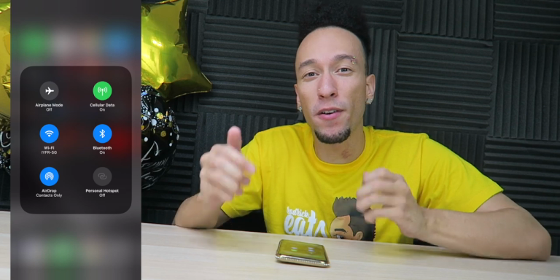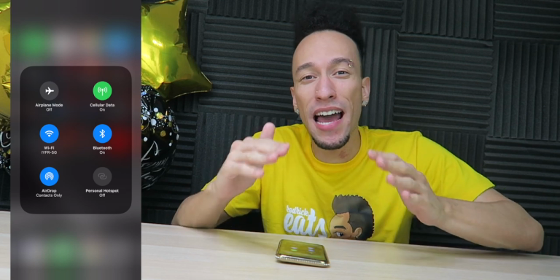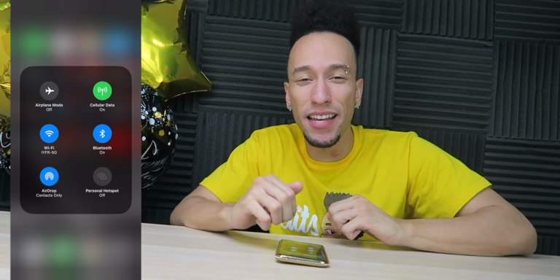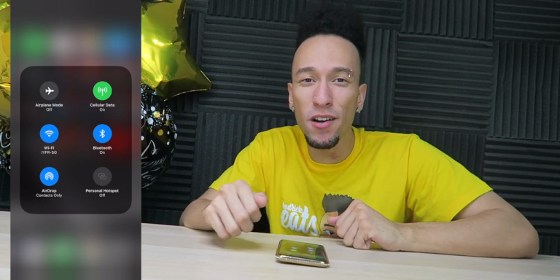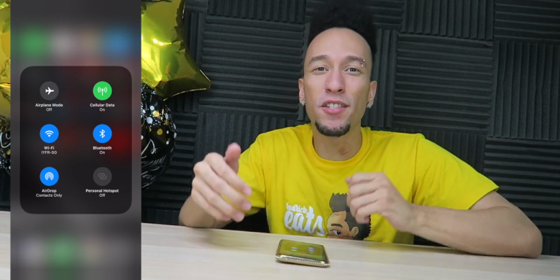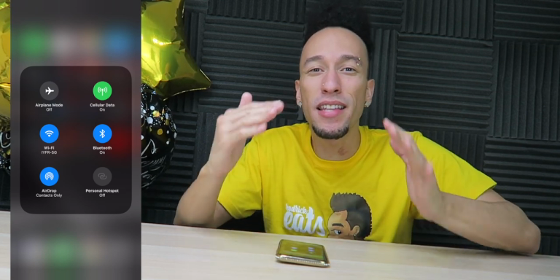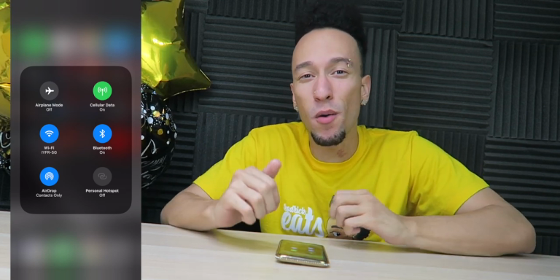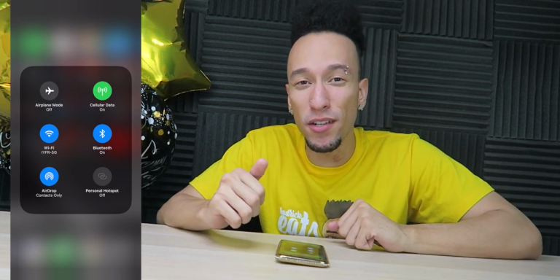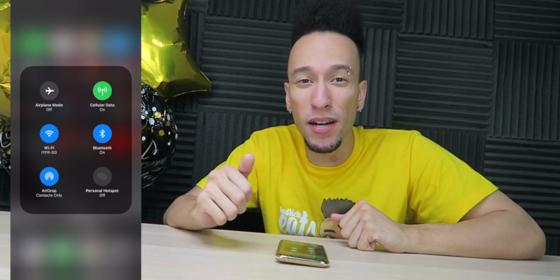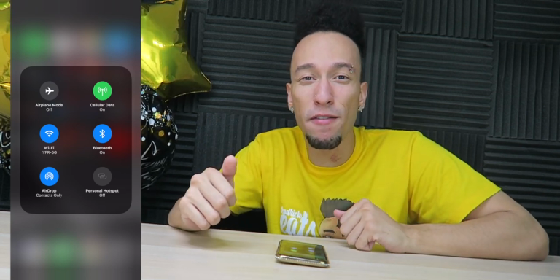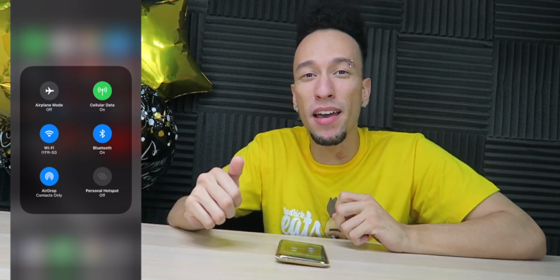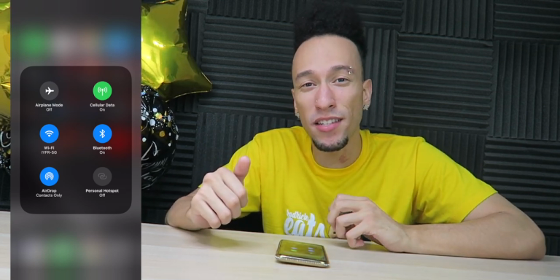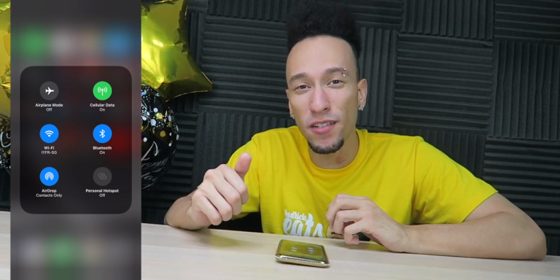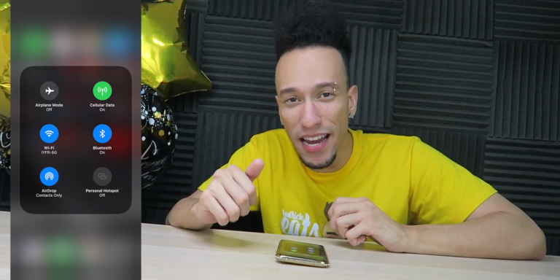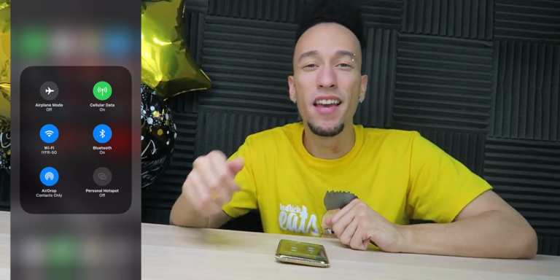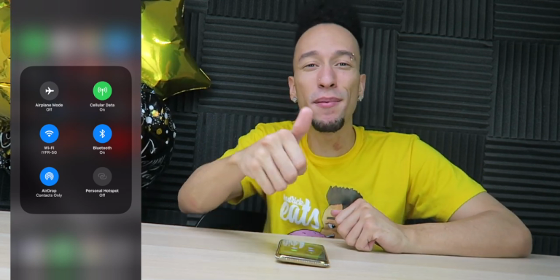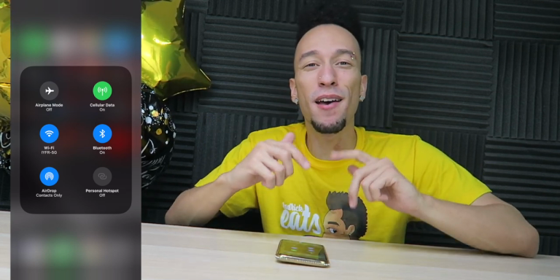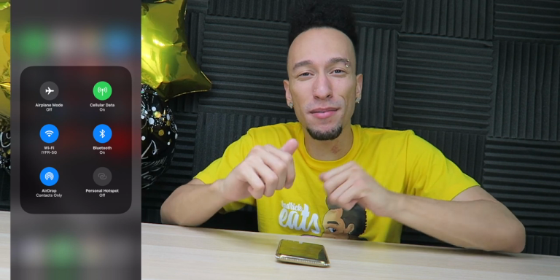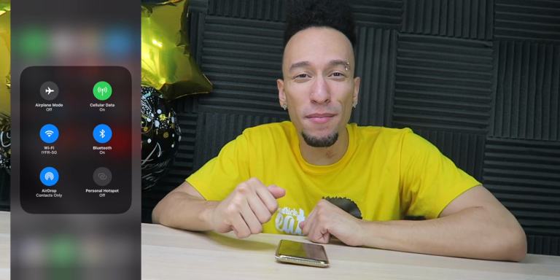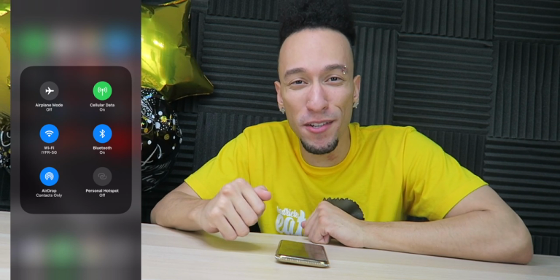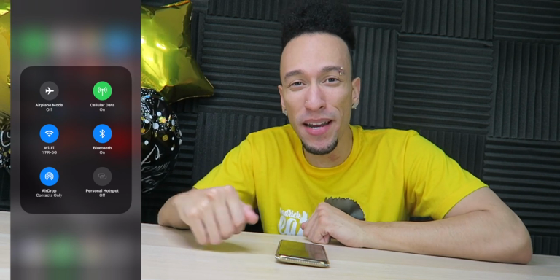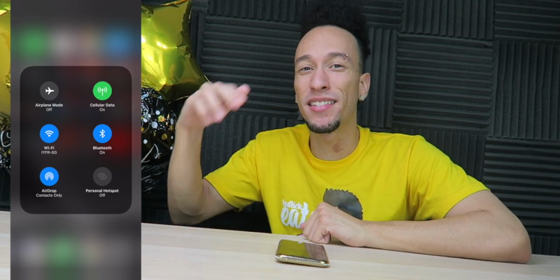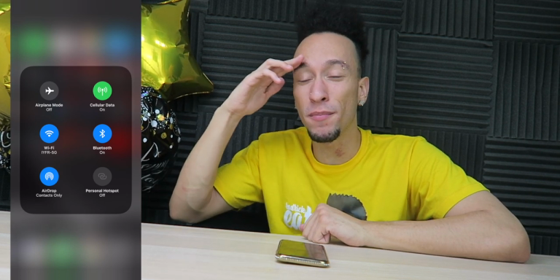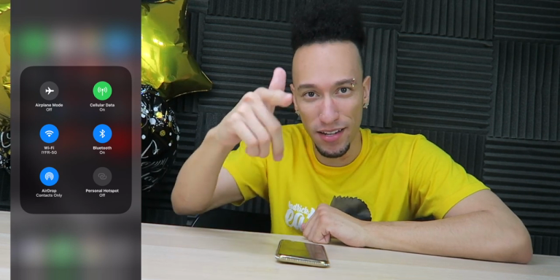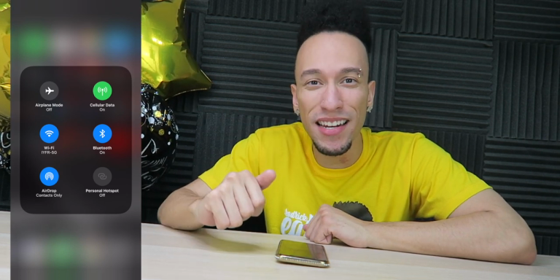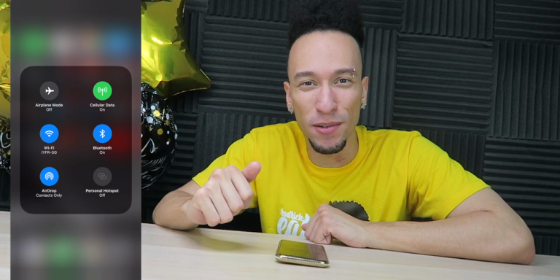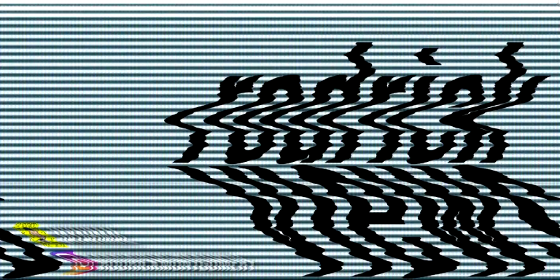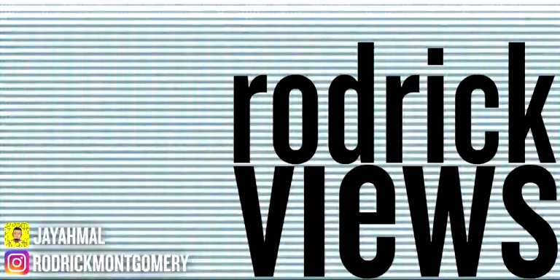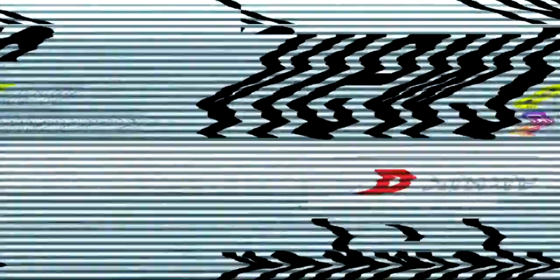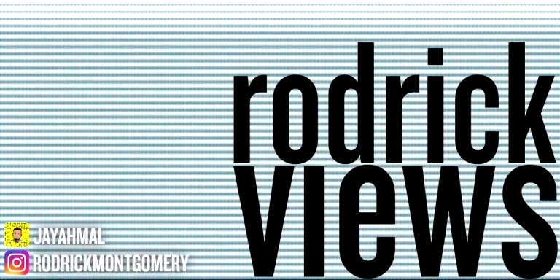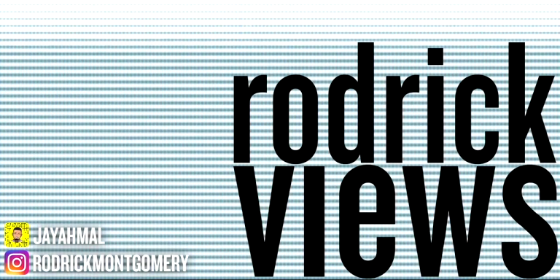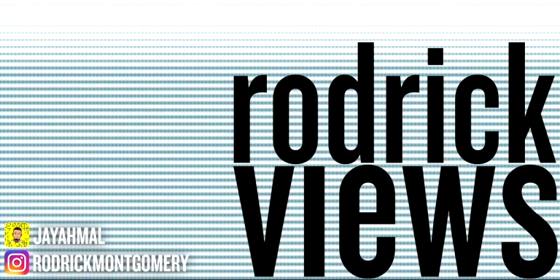Make sure you guys let me know what else you want to see from iOS 11. Thumbs up, hit the subscribe button, check the social media. I'll see you in the next one.